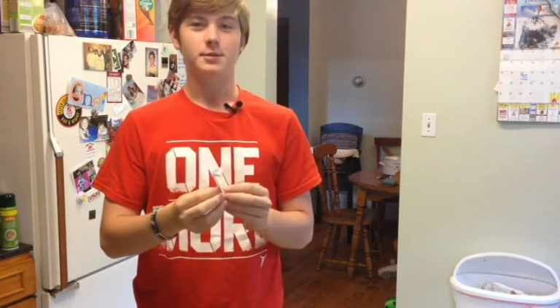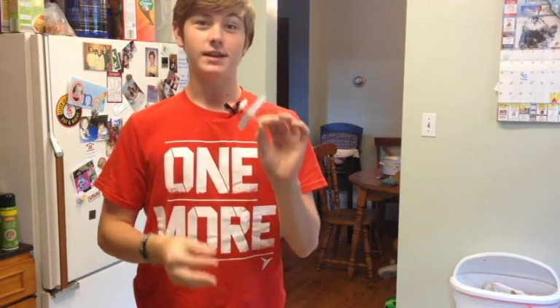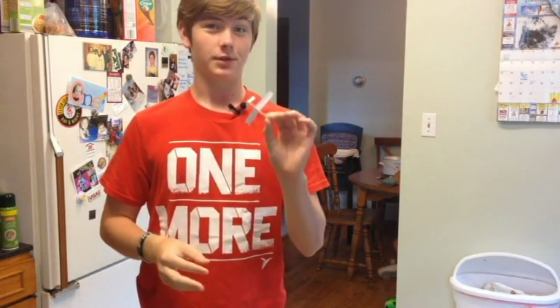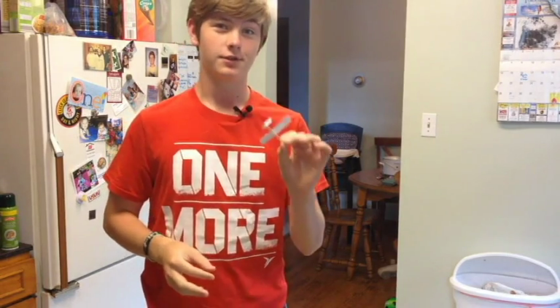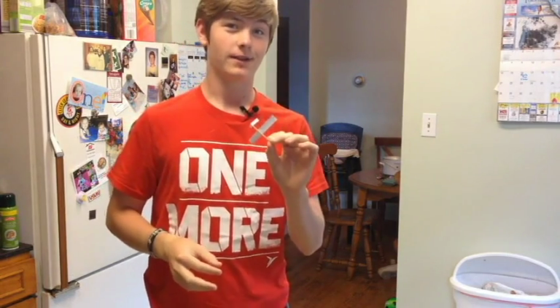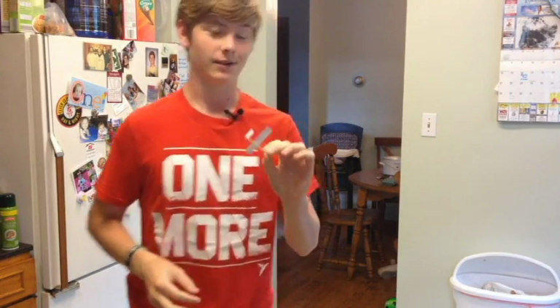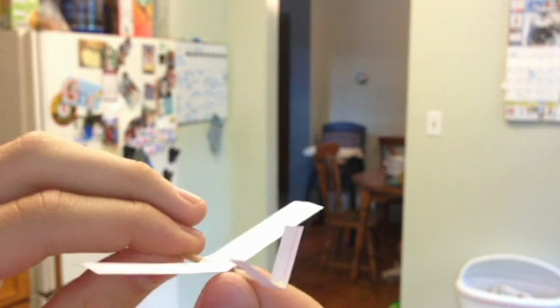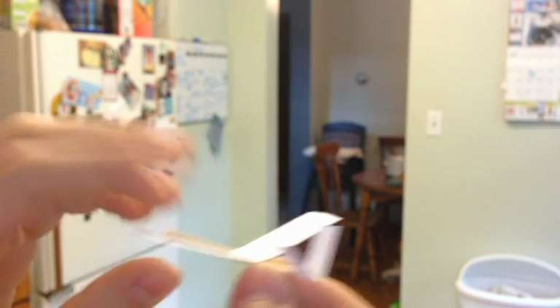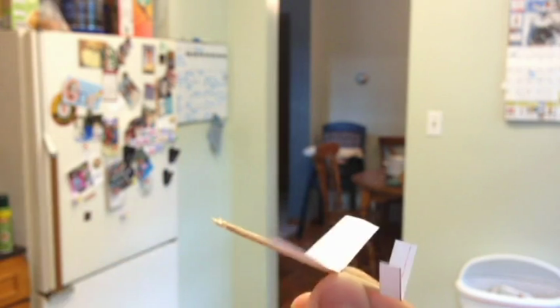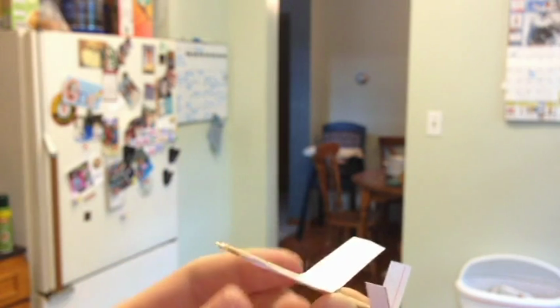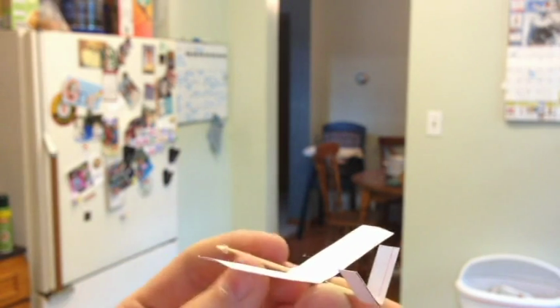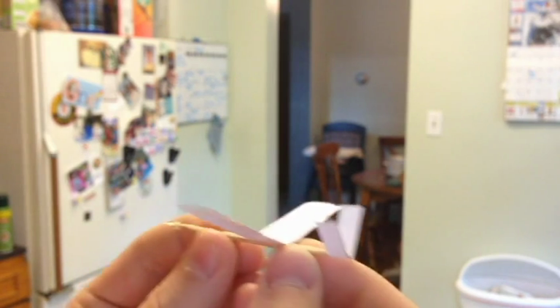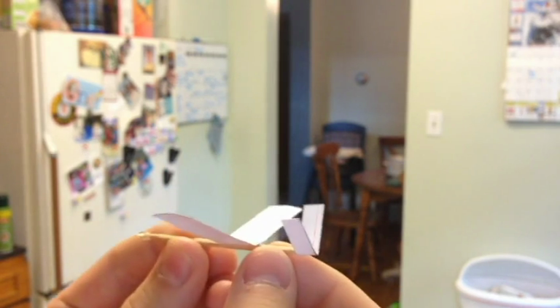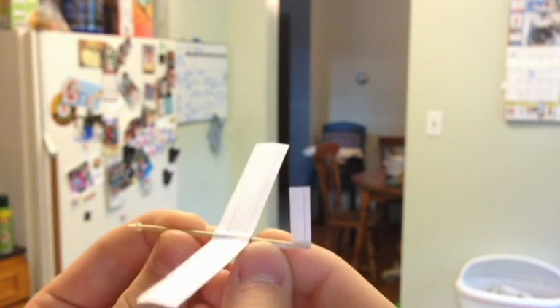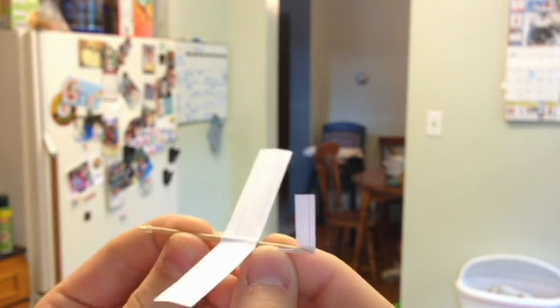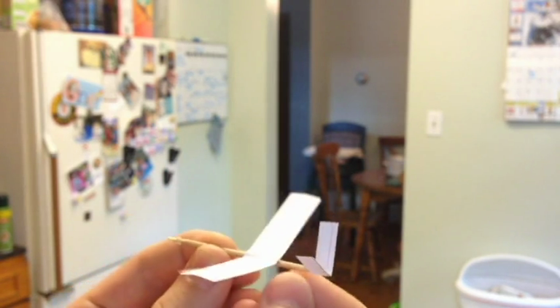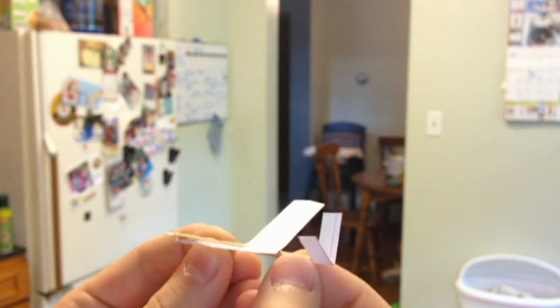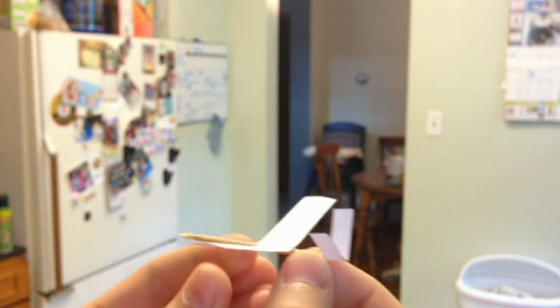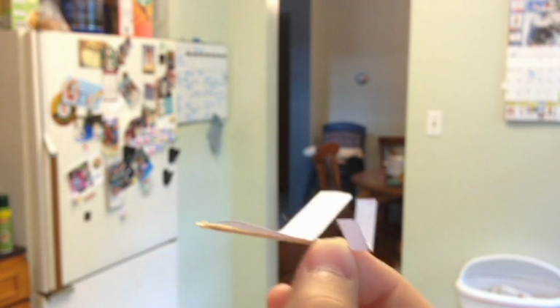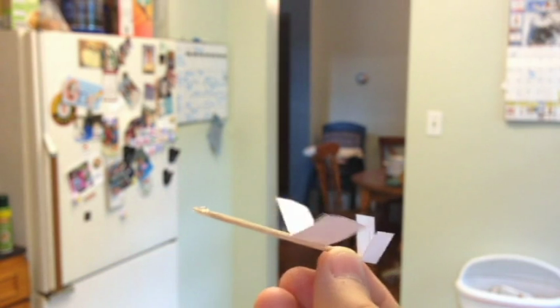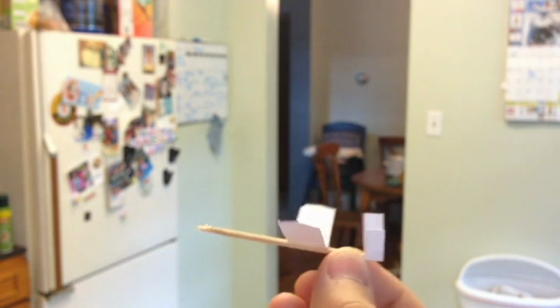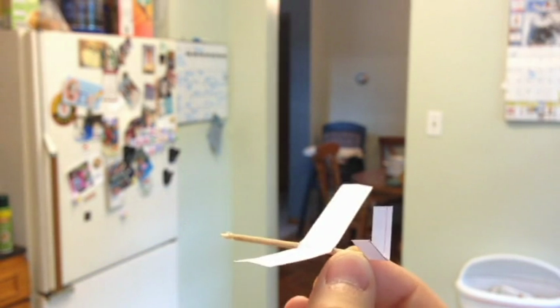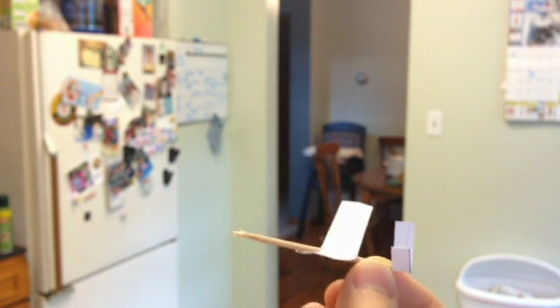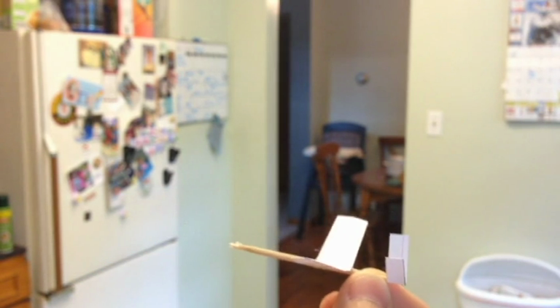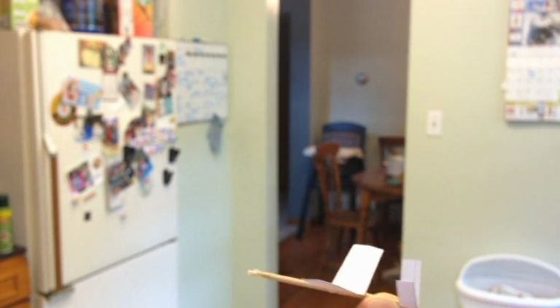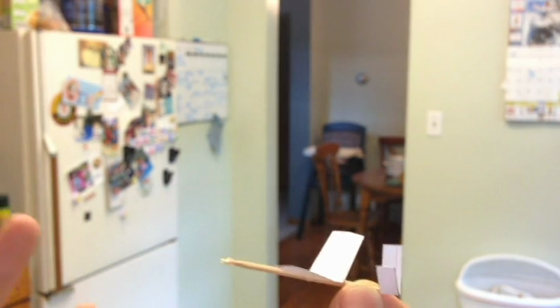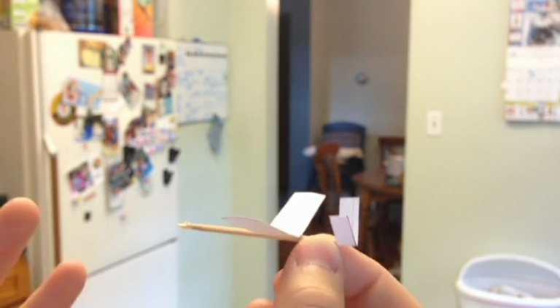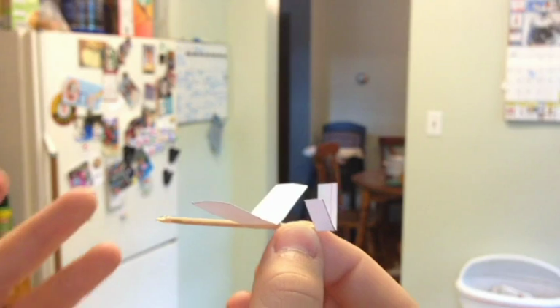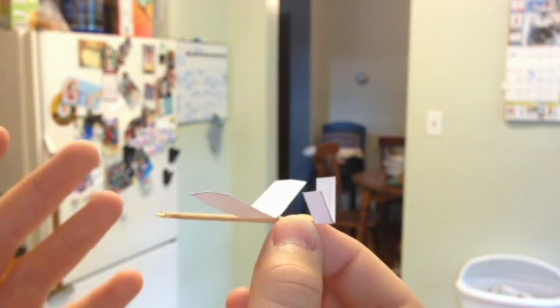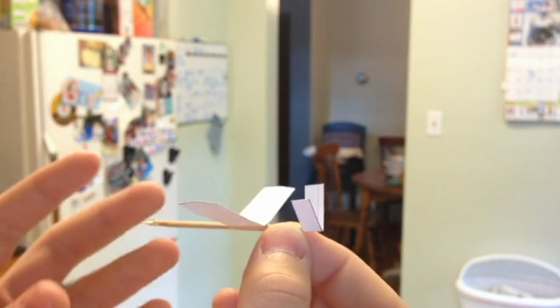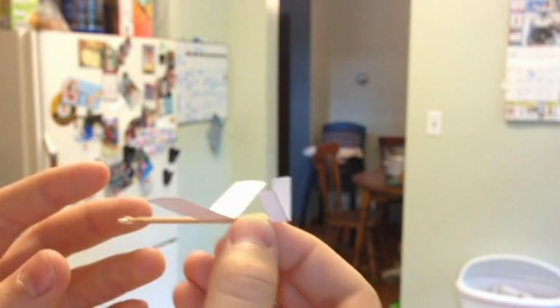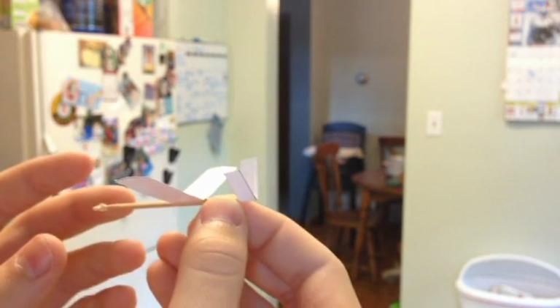Here are some techniques for throwing your toothpick glider. The first thing you're going to want to know is how to hold it and how to get different effects. If you hold it back here, it's good just all around — just a general good place to hold it.